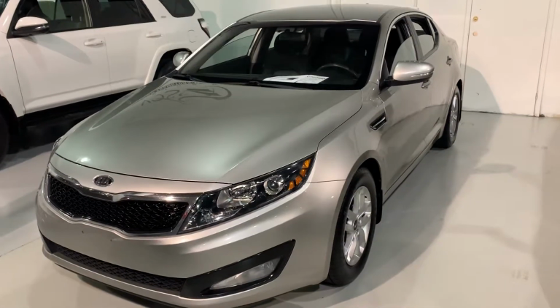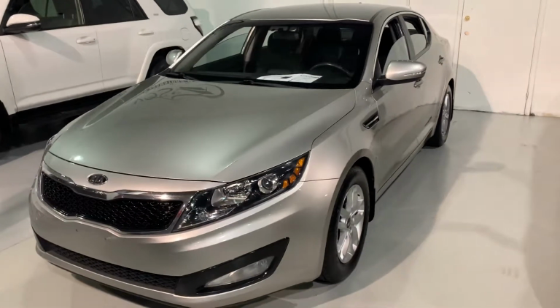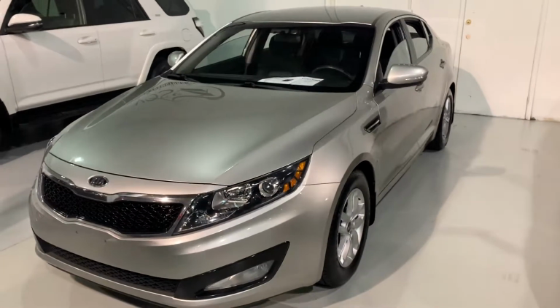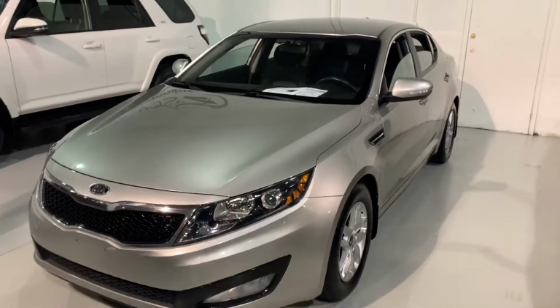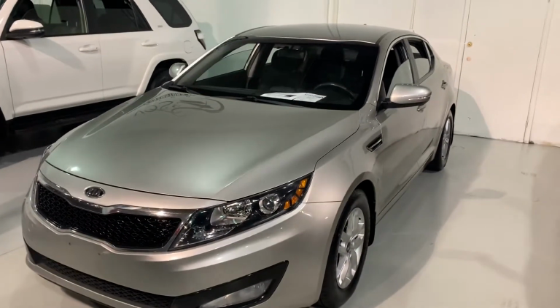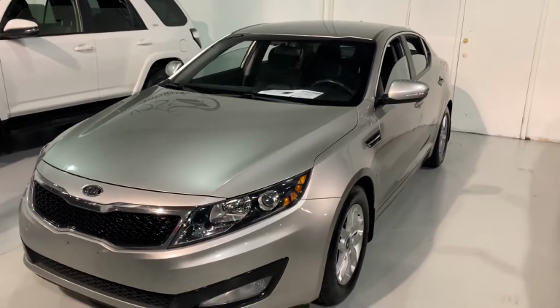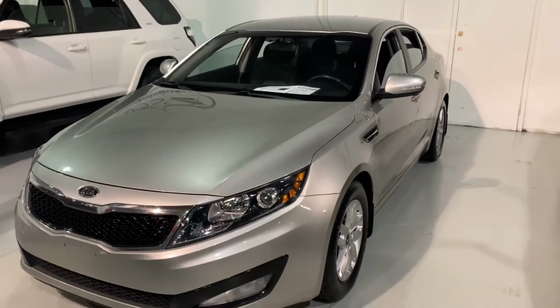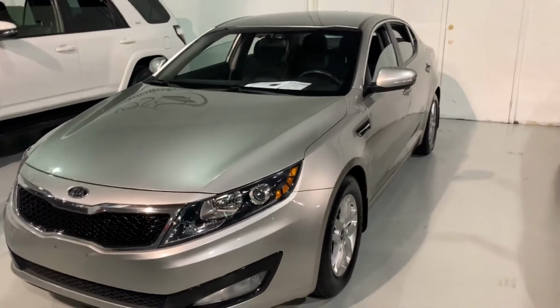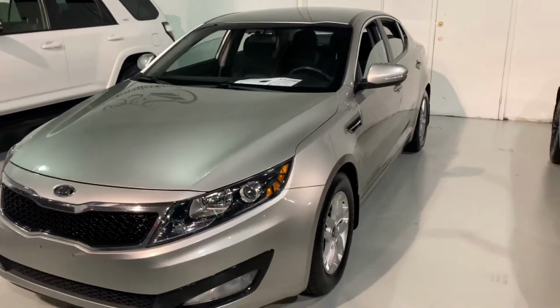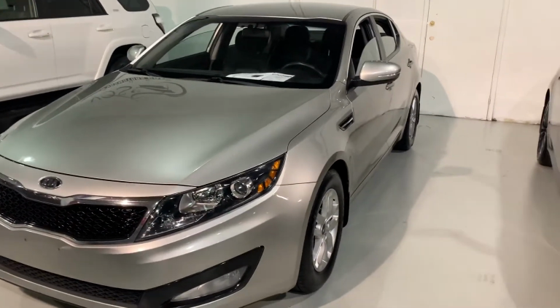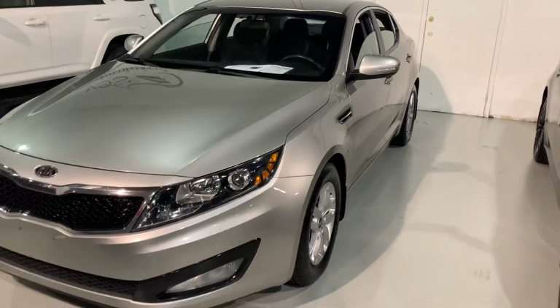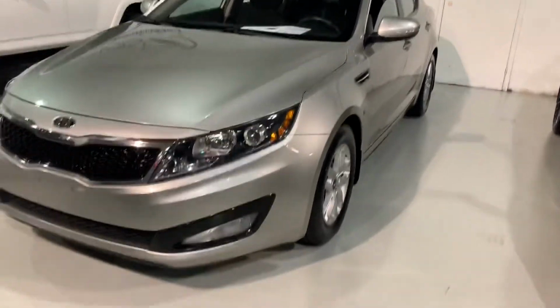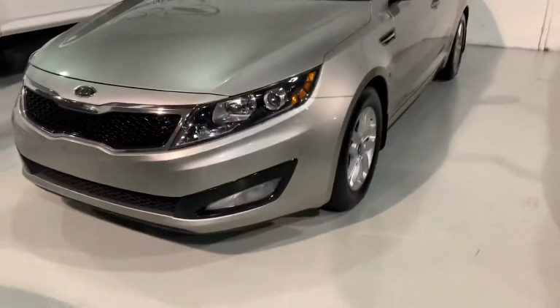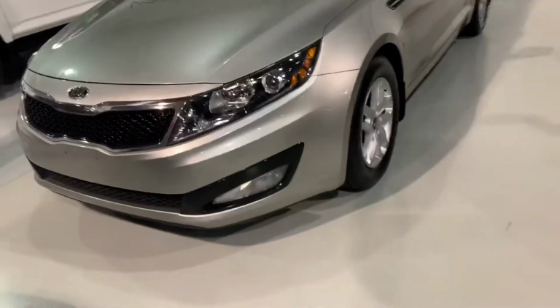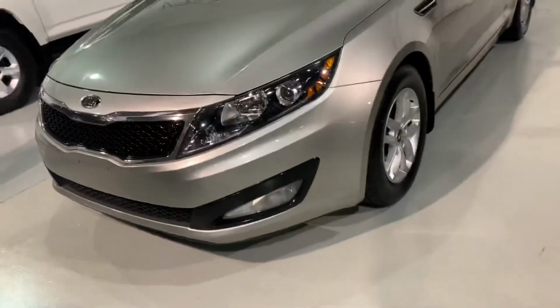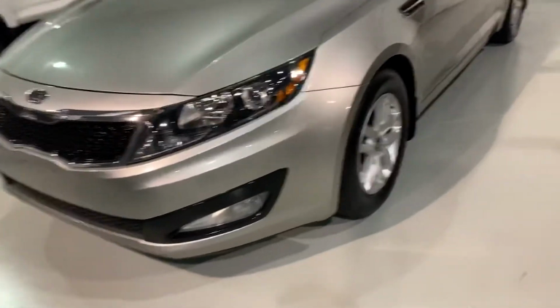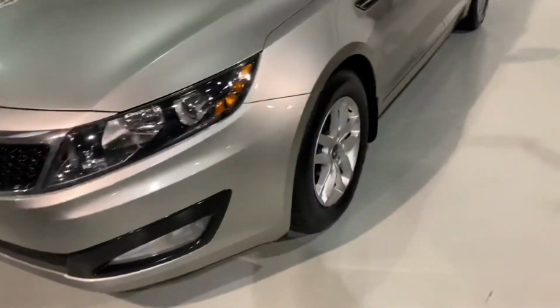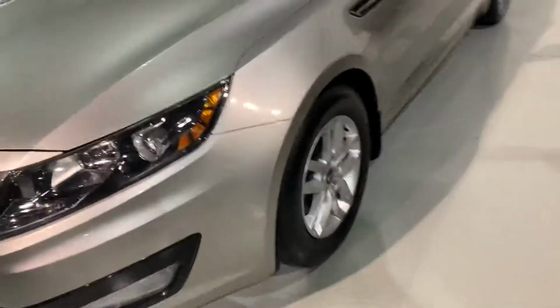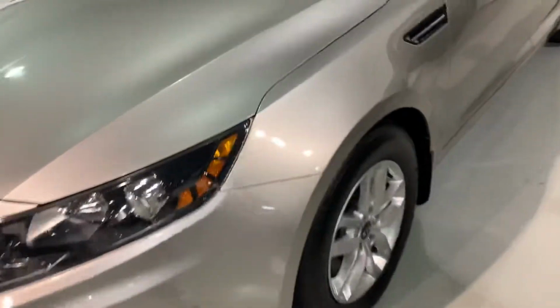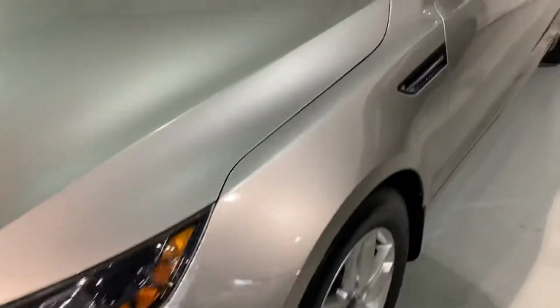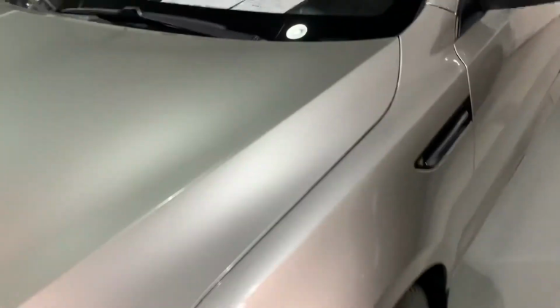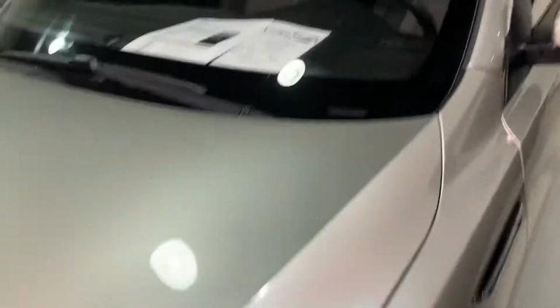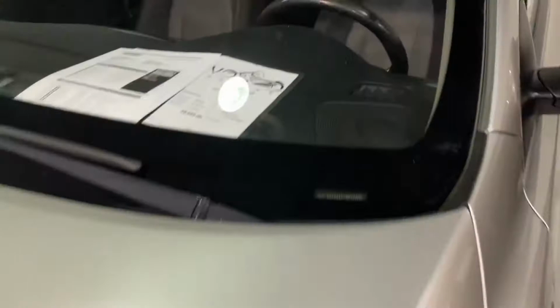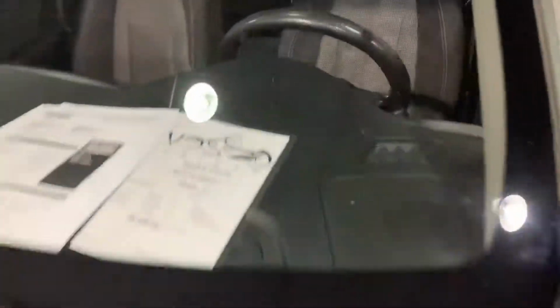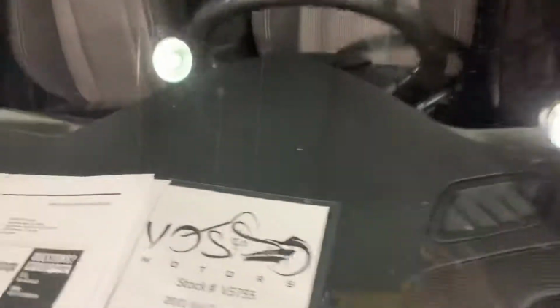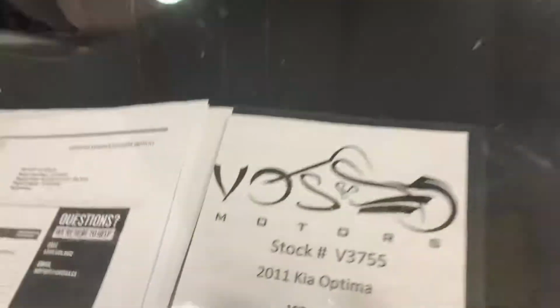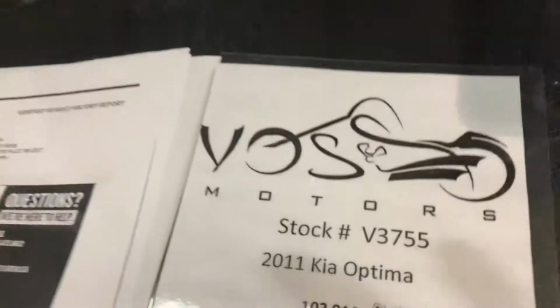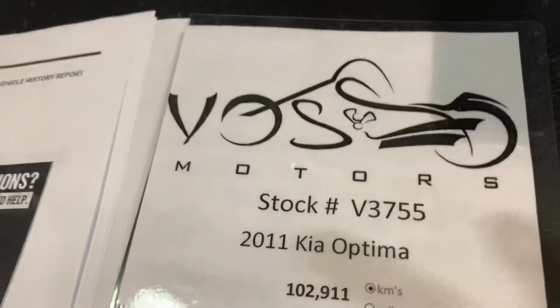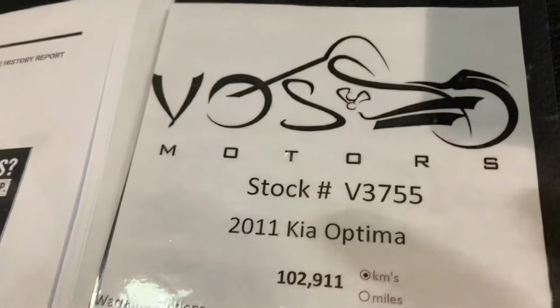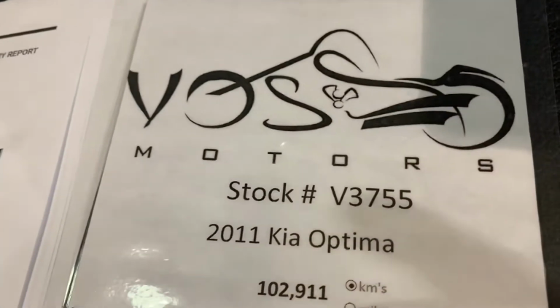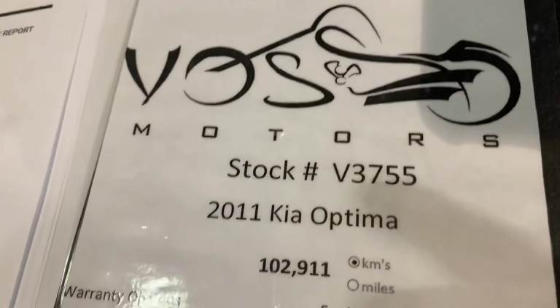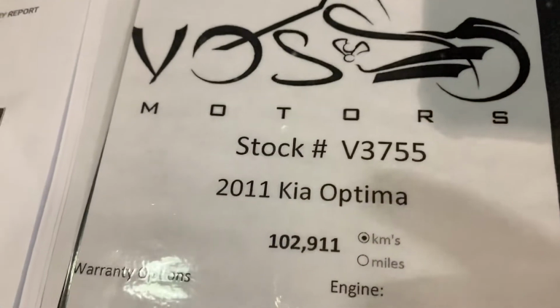Hello James, my name is Eduardo from BossModal. I'm presenting a personal video for this beautiful 2011 Kia Optima LX.